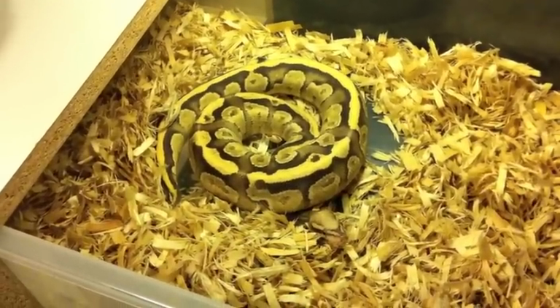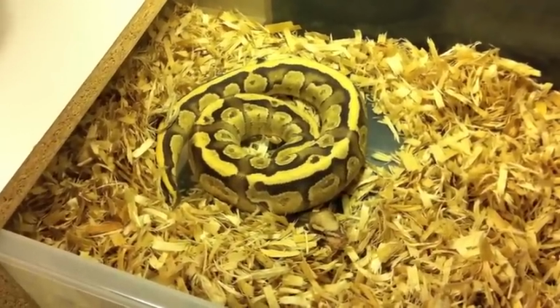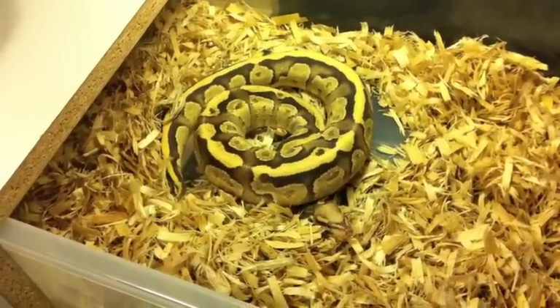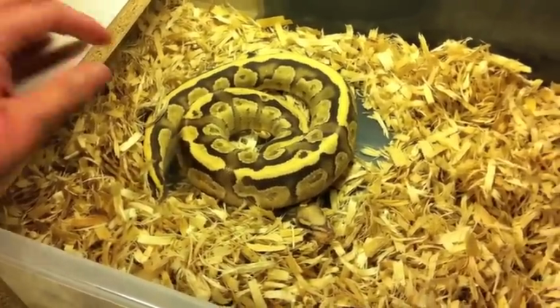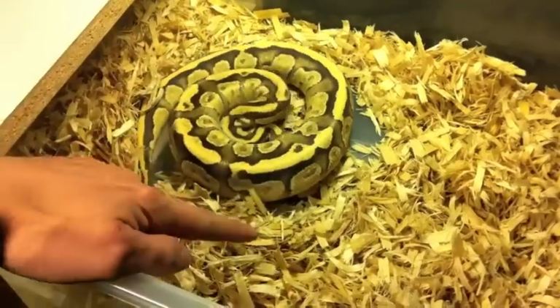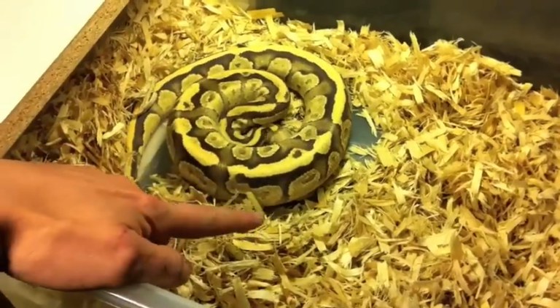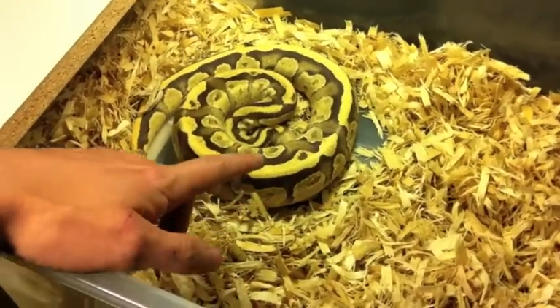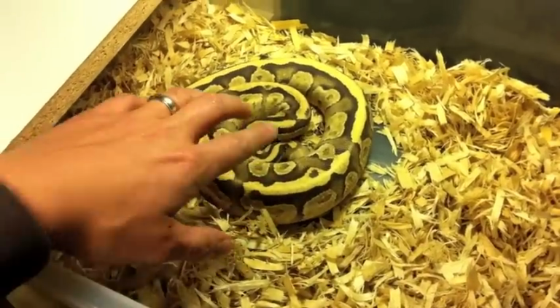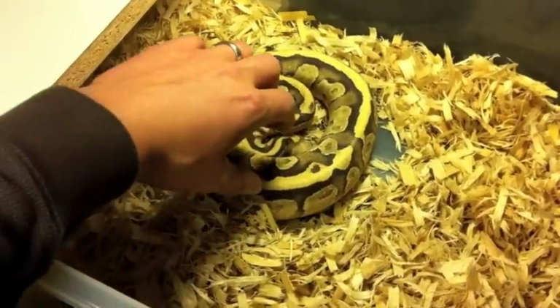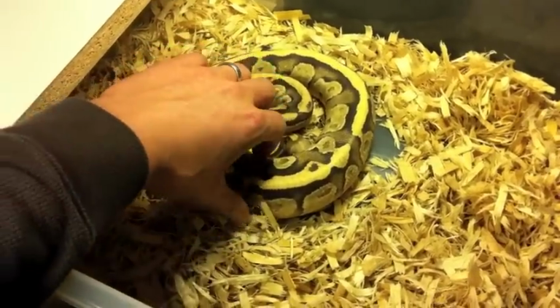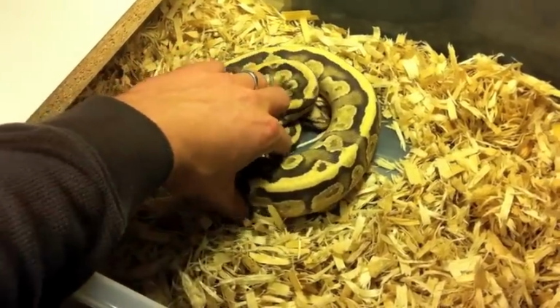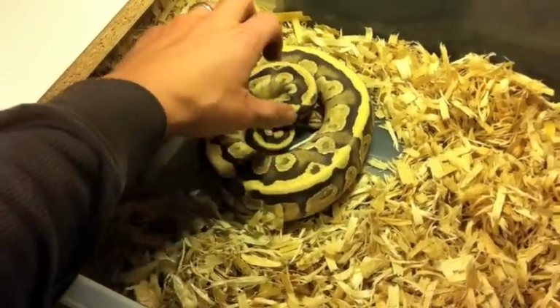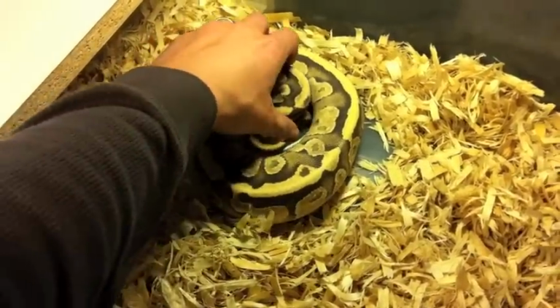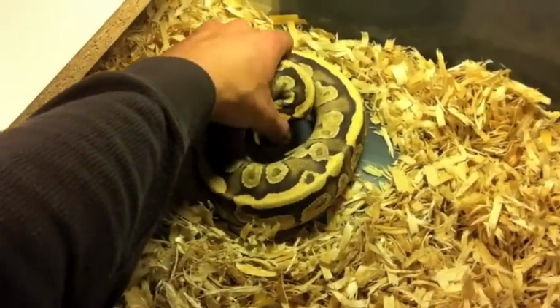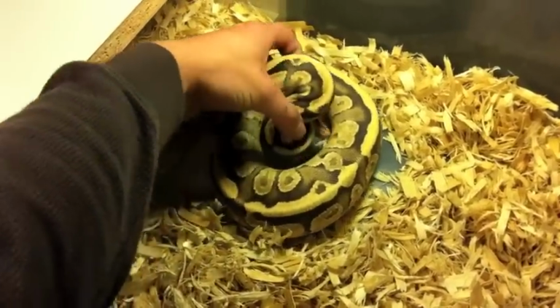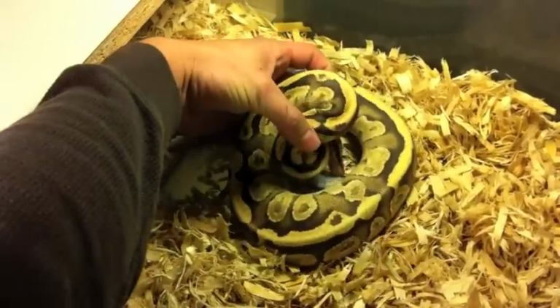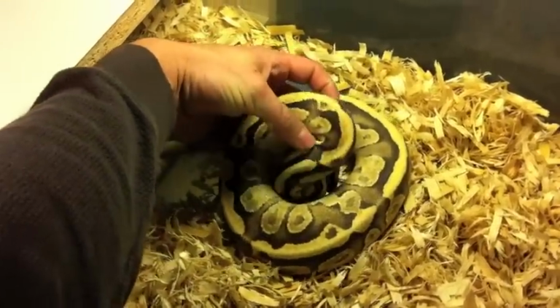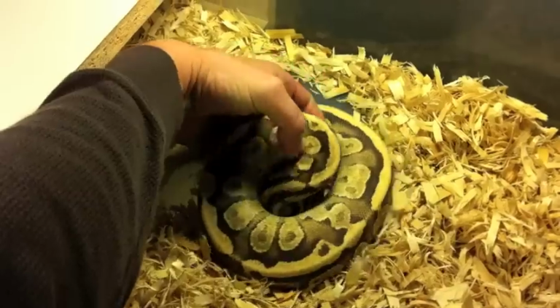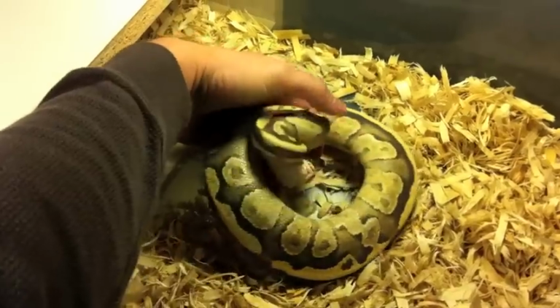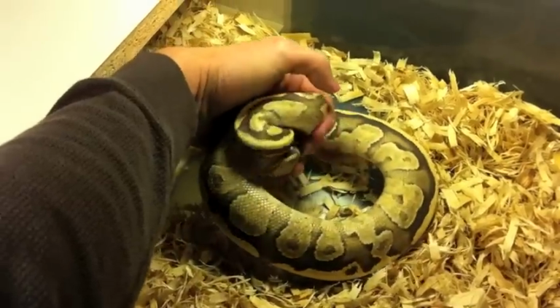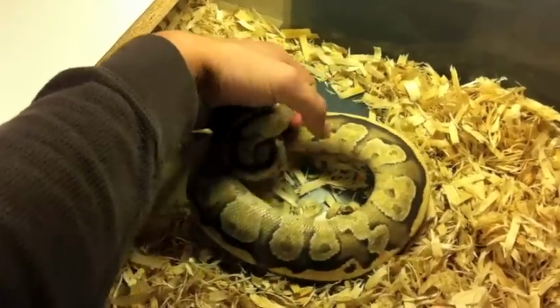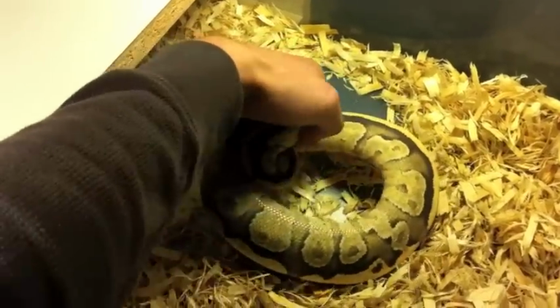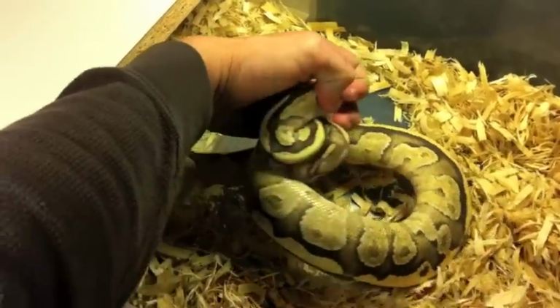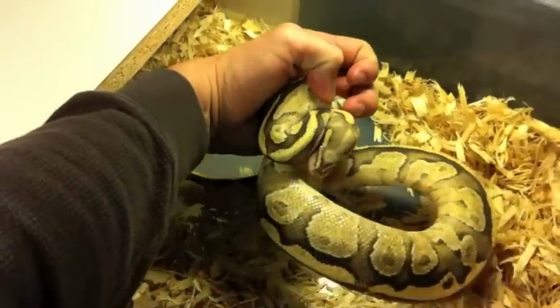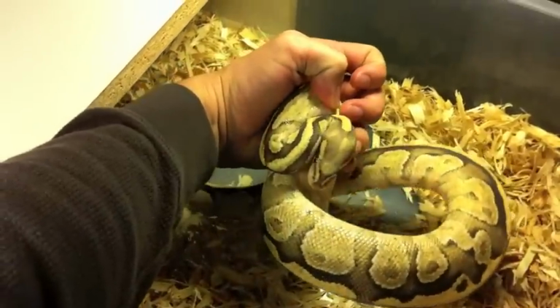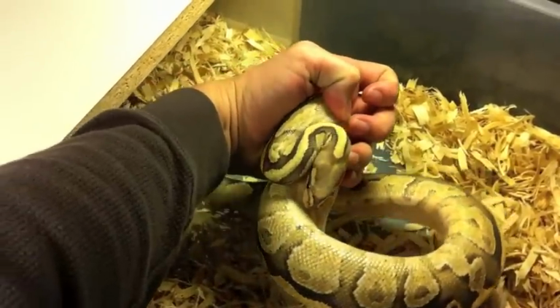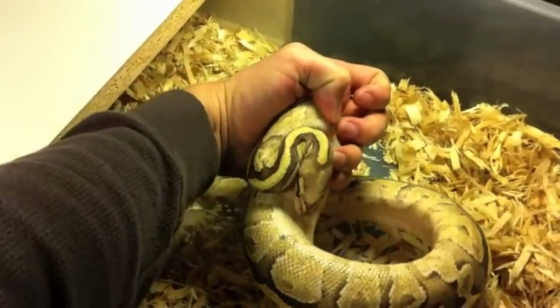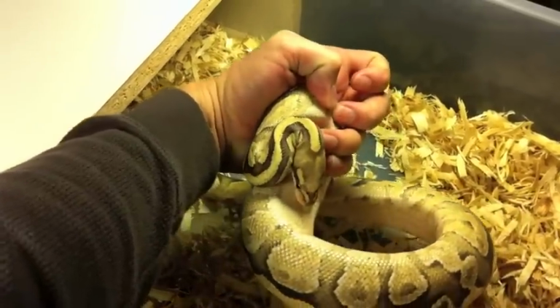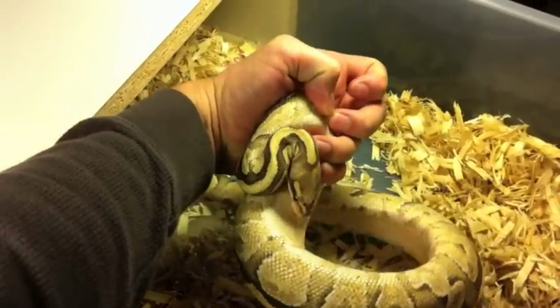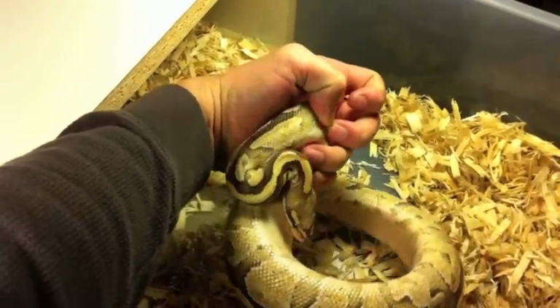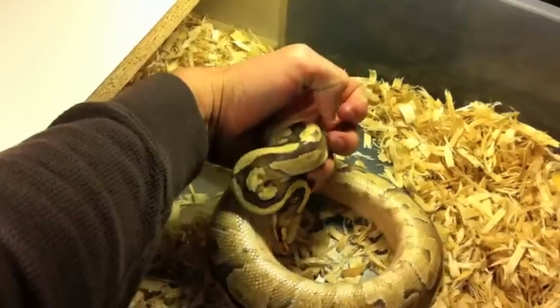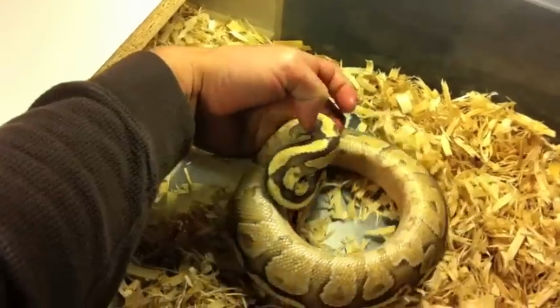He's beautiful. Now if you see on the head here — I scared him — he's got the Super Vanilla head, which is a really blushed out head. It looks like somebody took a thumb and kind of rubbed out the pattern on his head. That's a sign of the Super Vanilla.